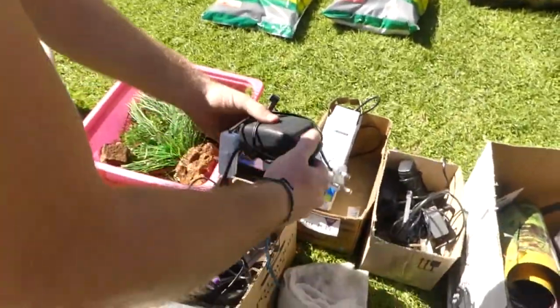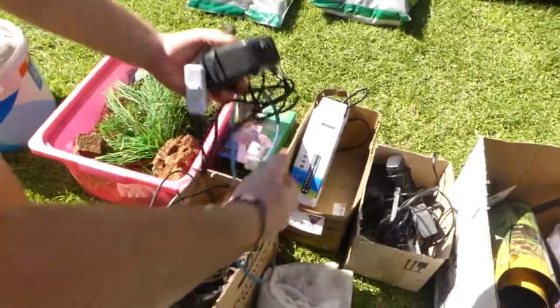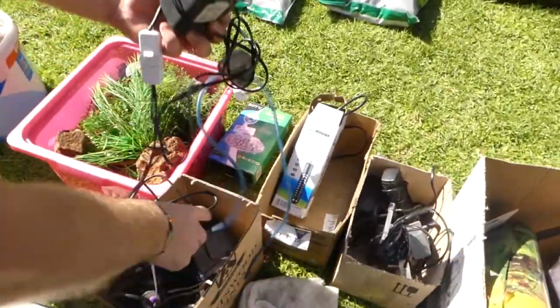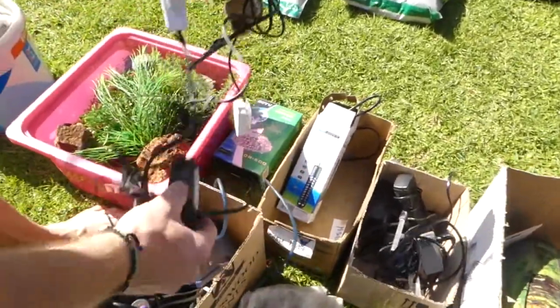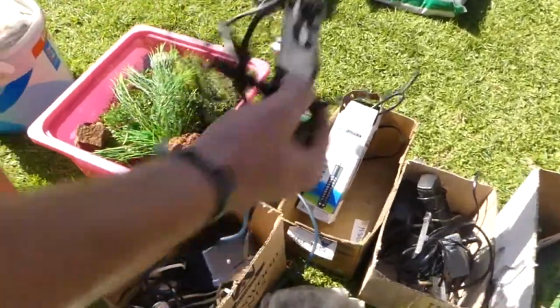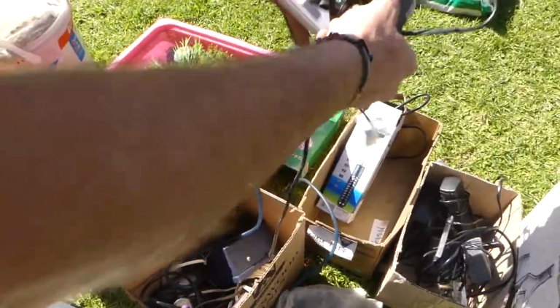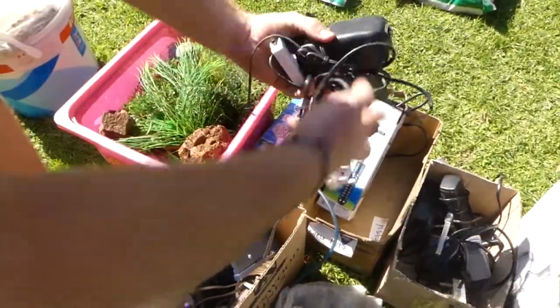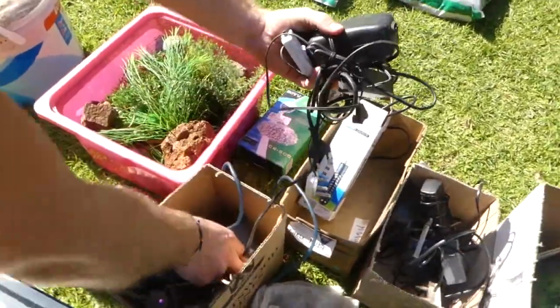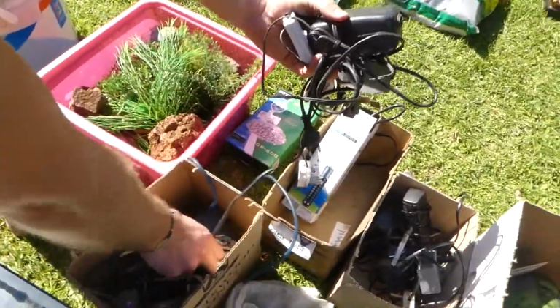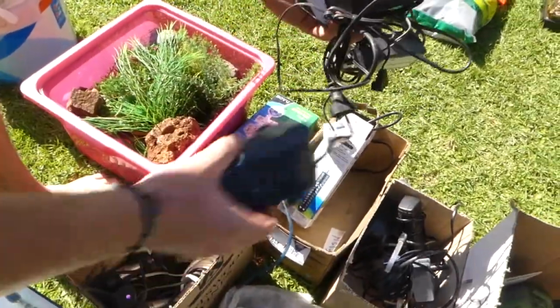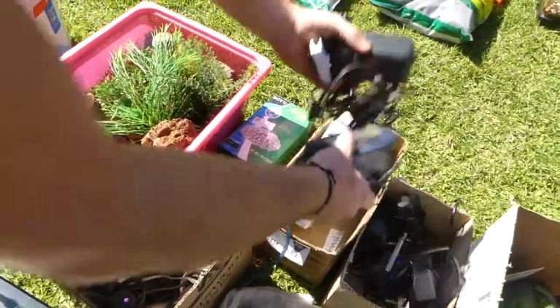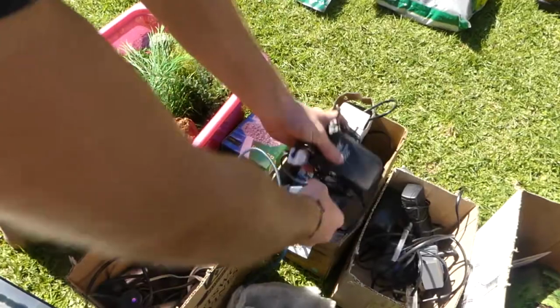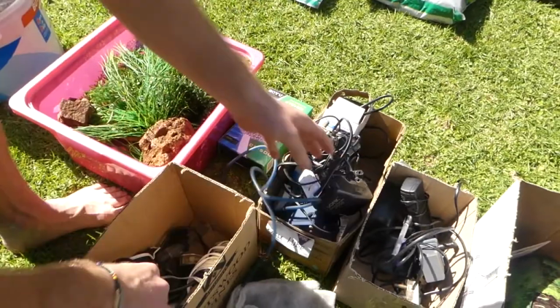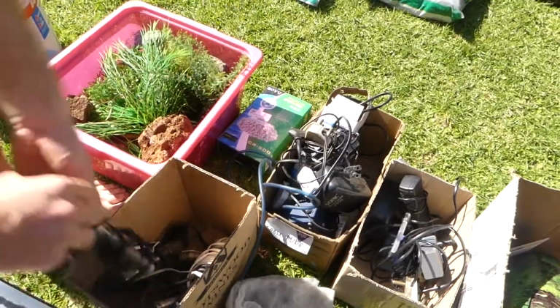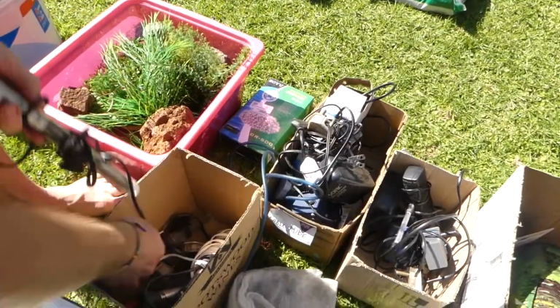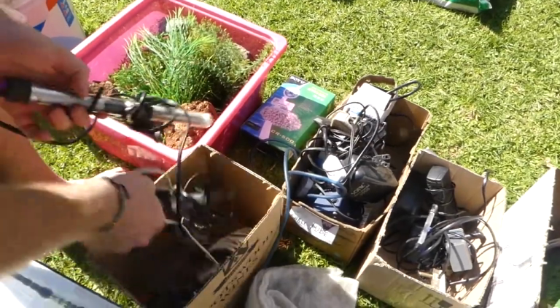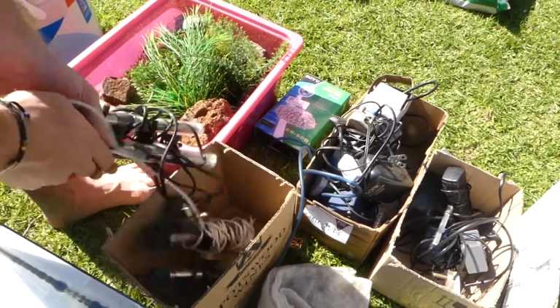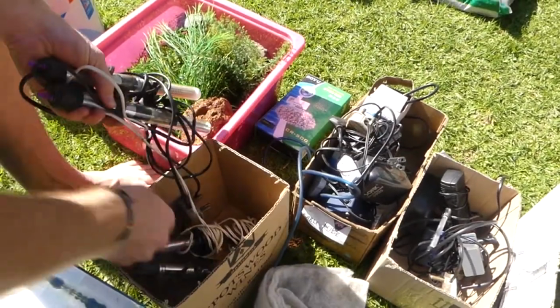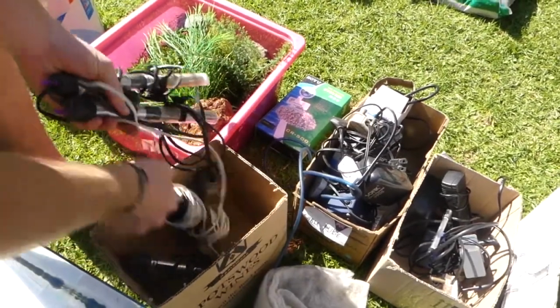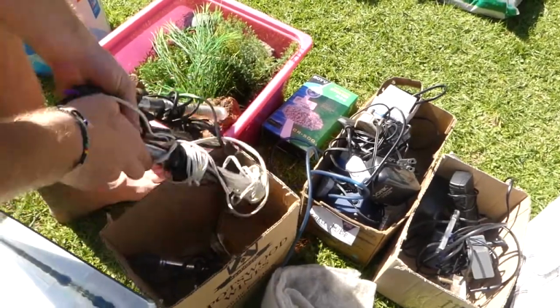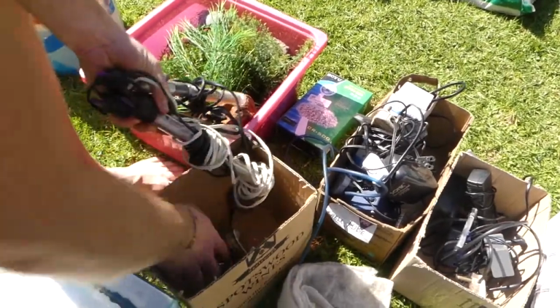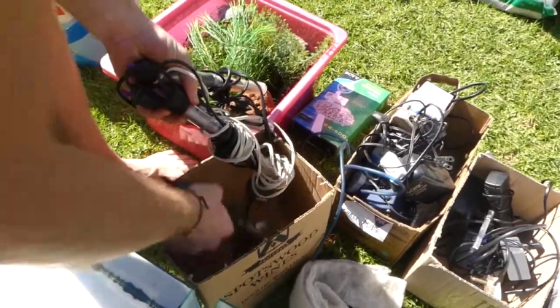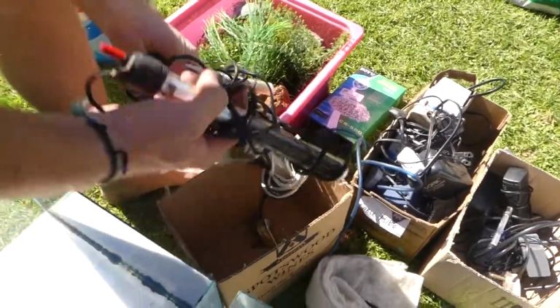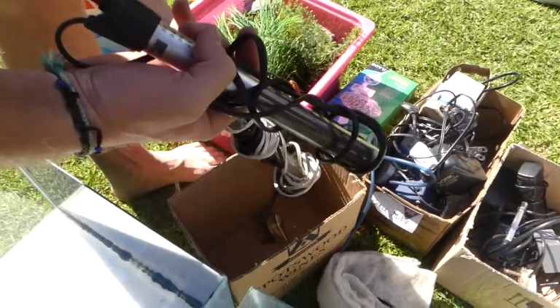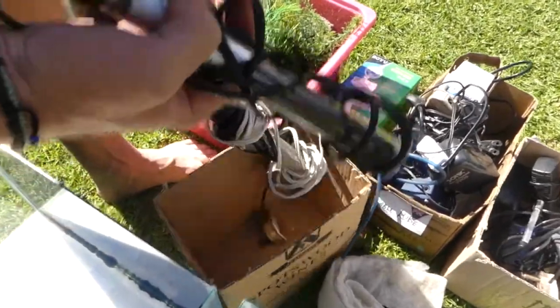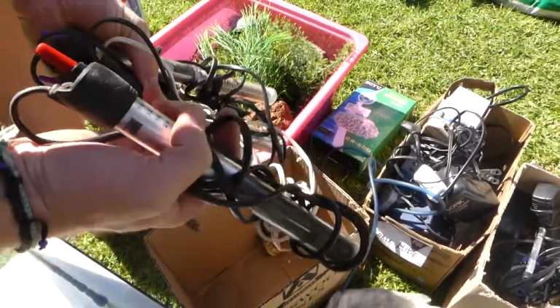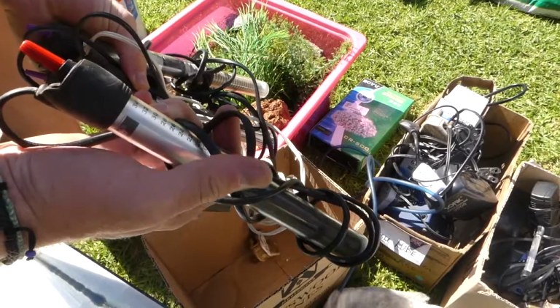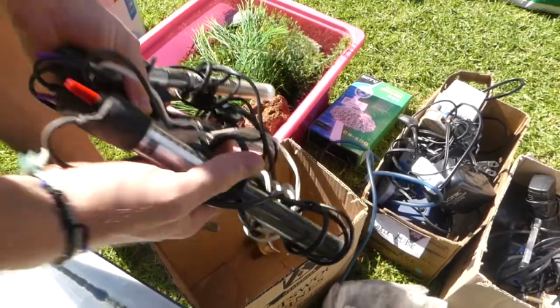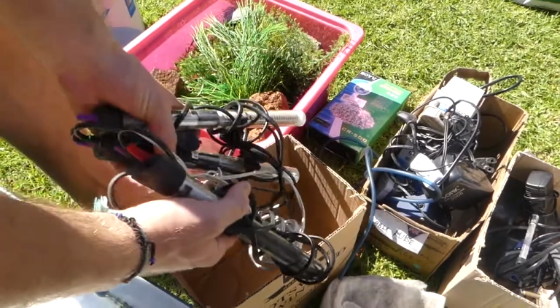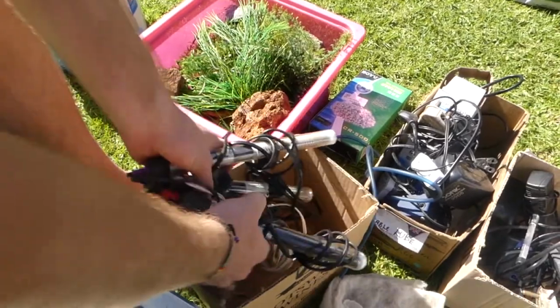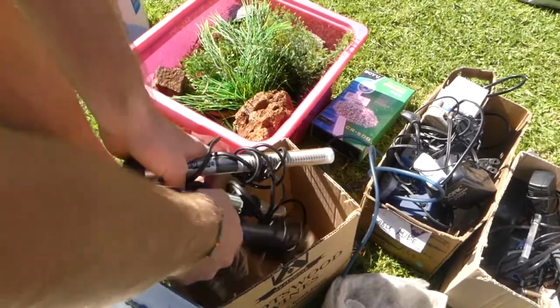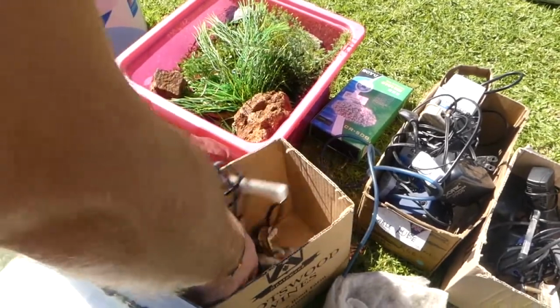Pump. Ballast for lights. Another pump. And four heaters. Four heaters — that is amazing.